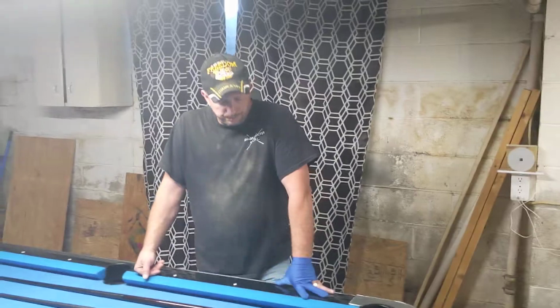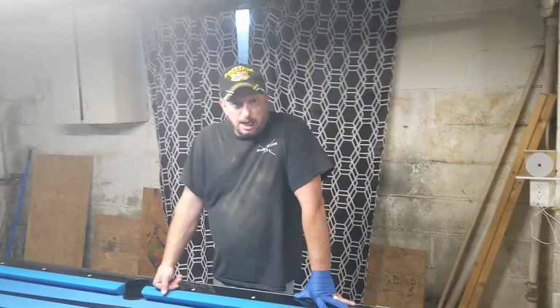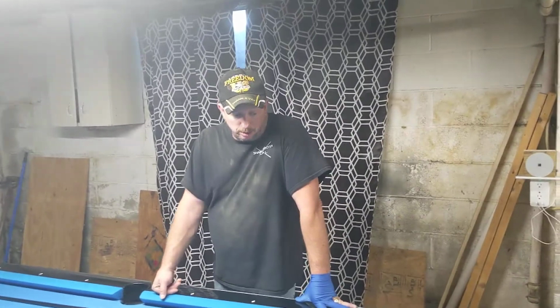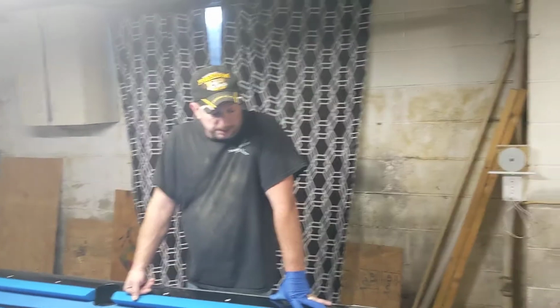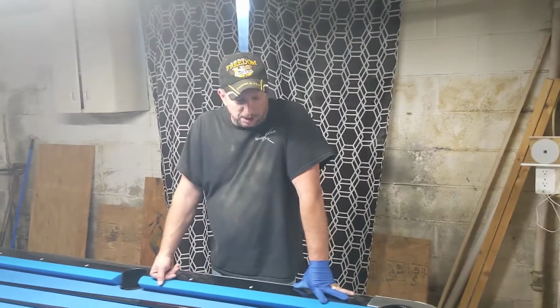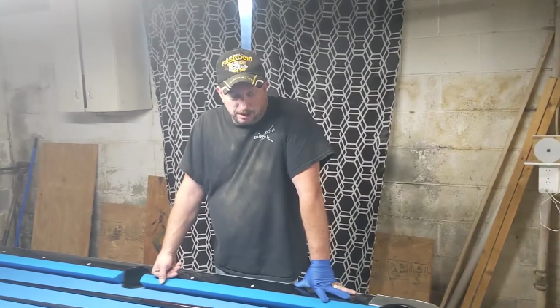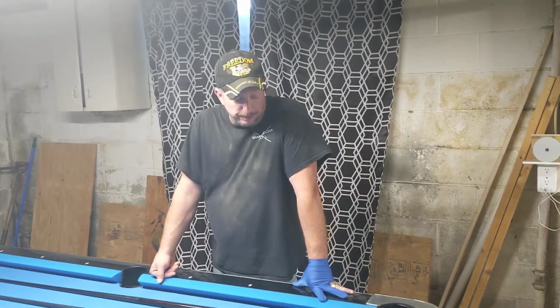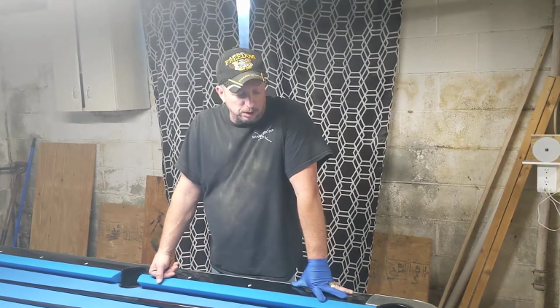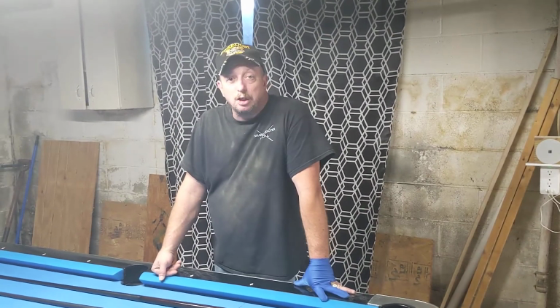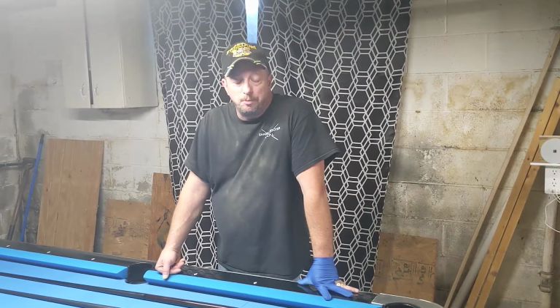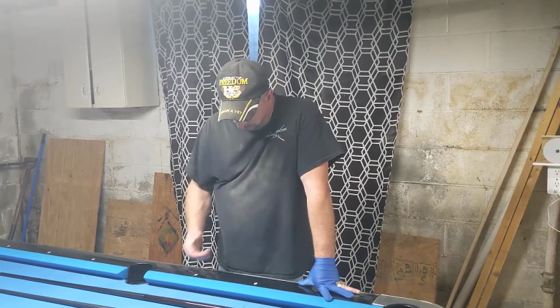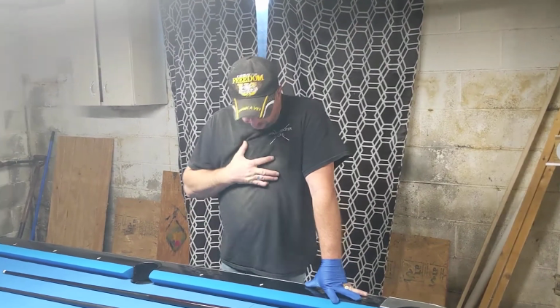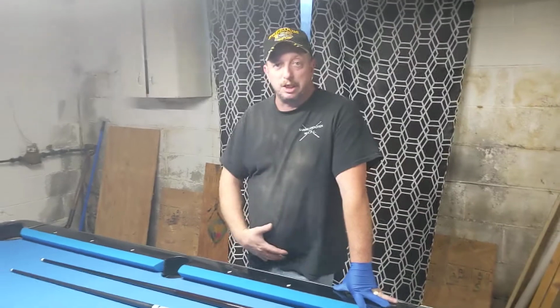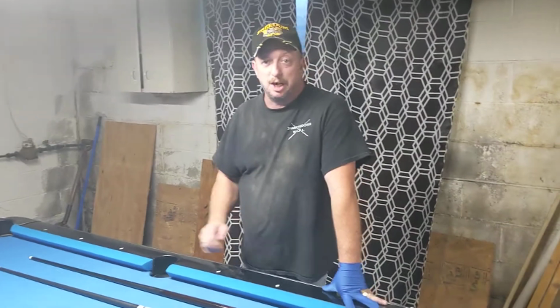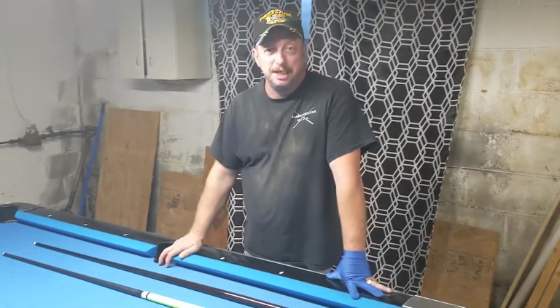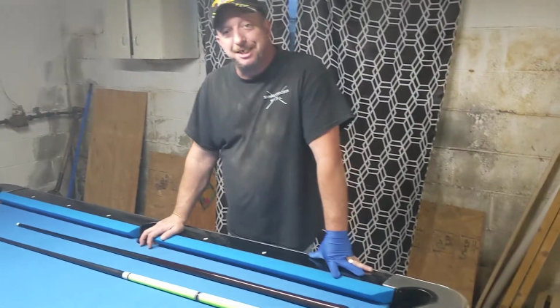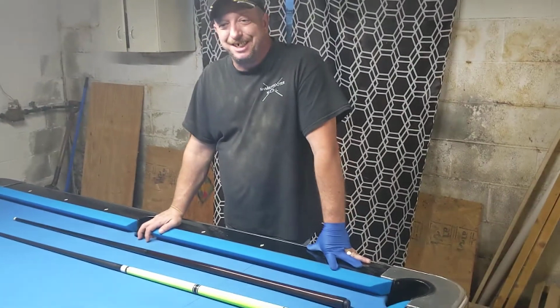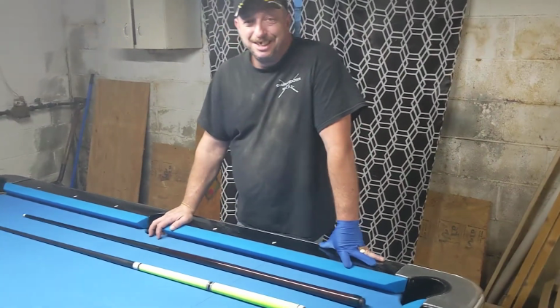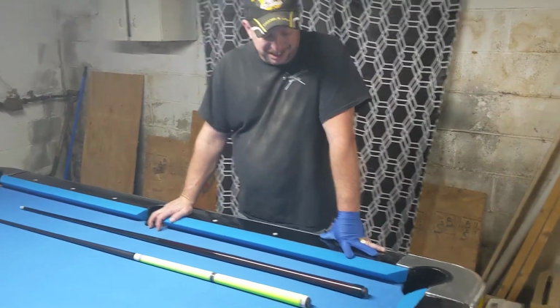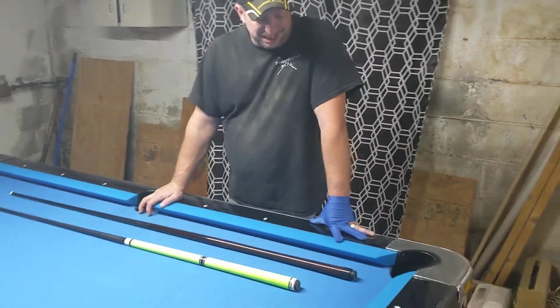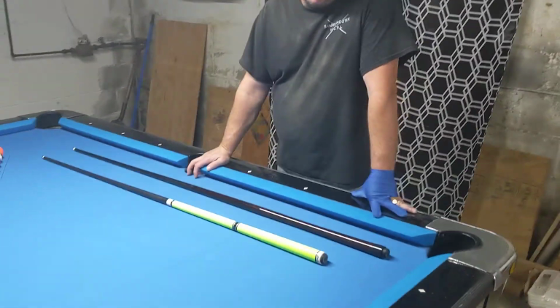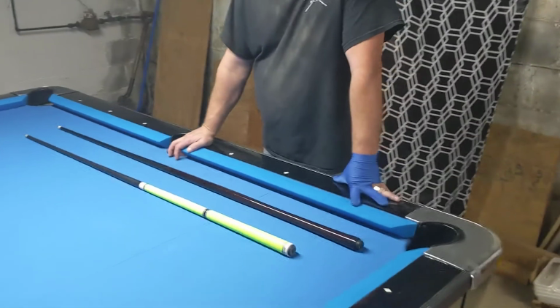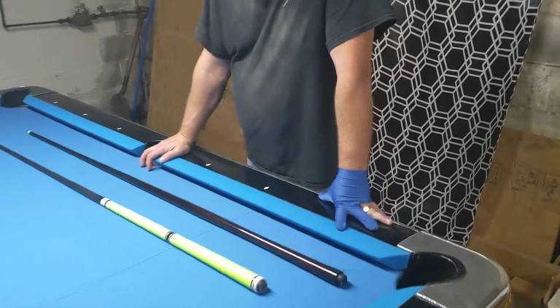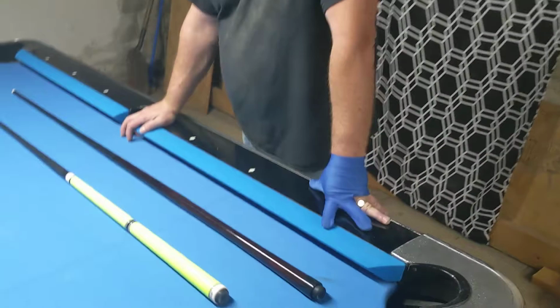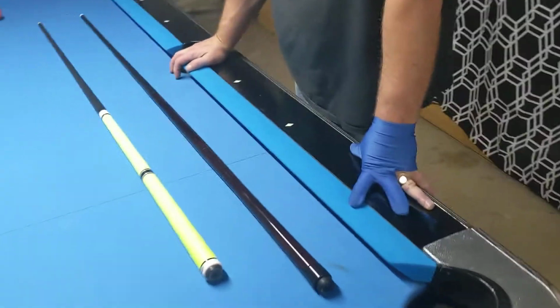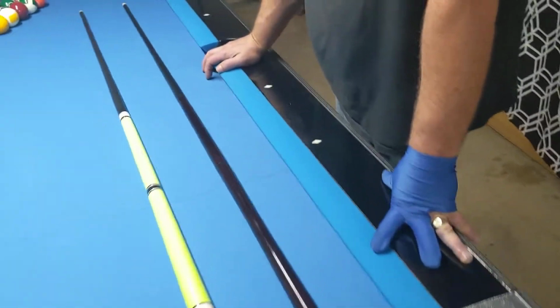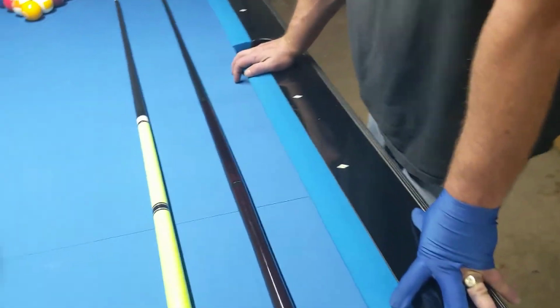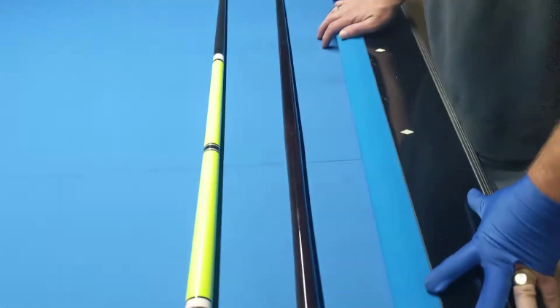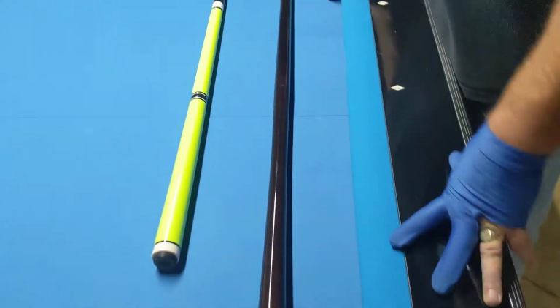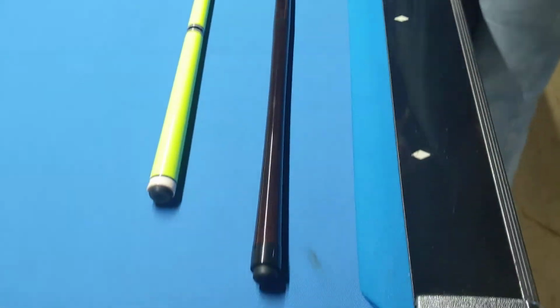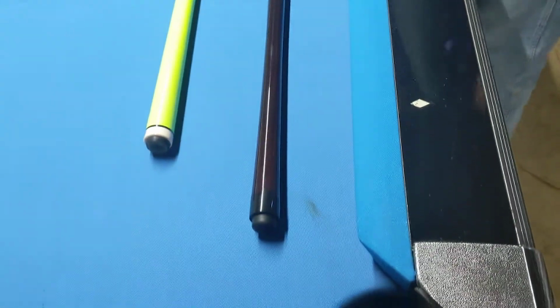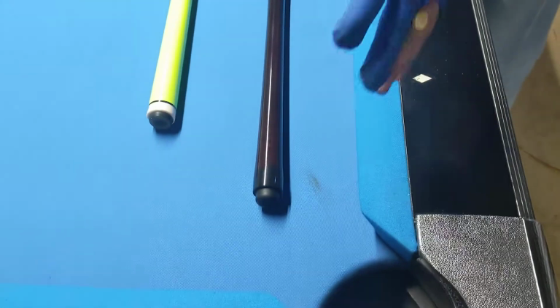Hi, this is Joe from Team Accelerate, dfpbilliards.com. As you can see, we were working in the shop today. And my cameraman is a klutz. So here we go.